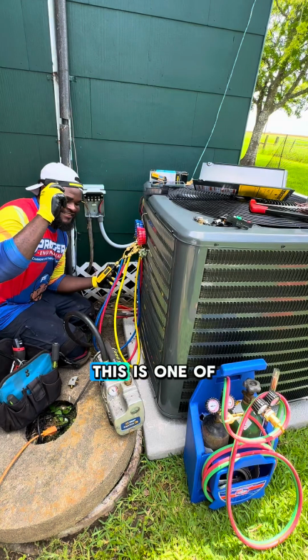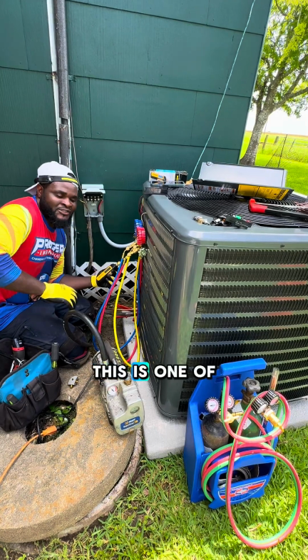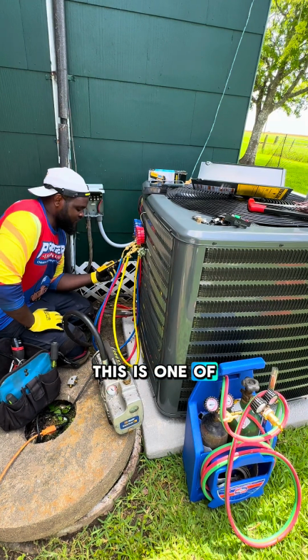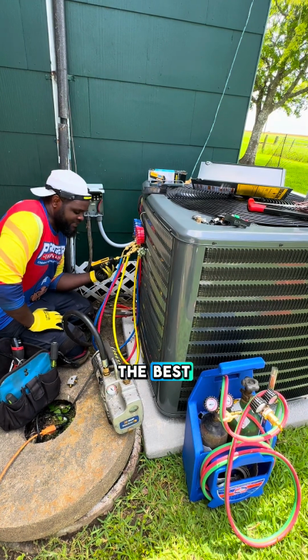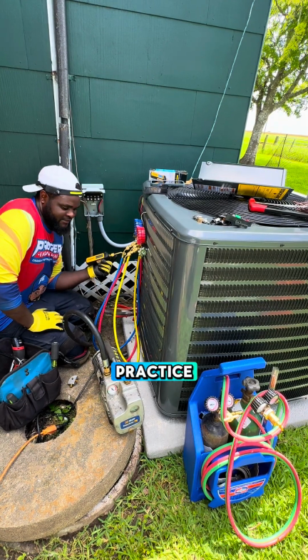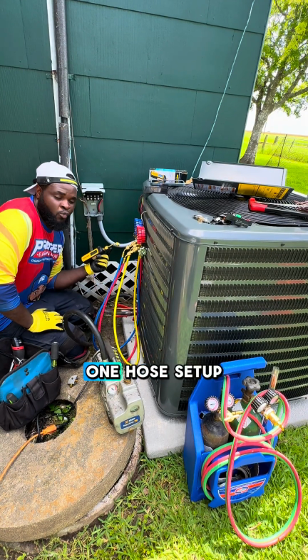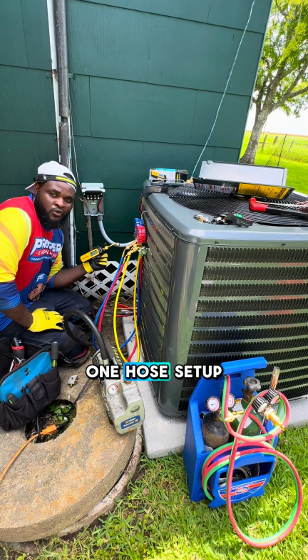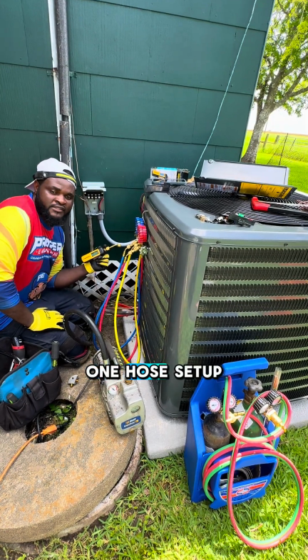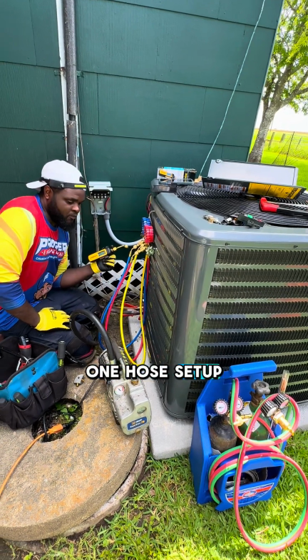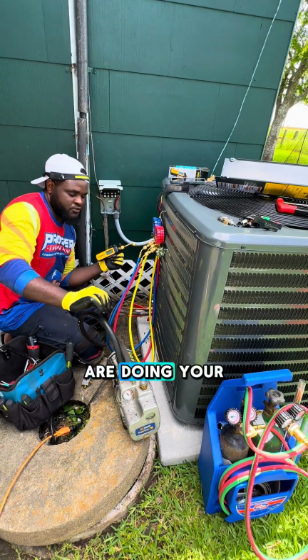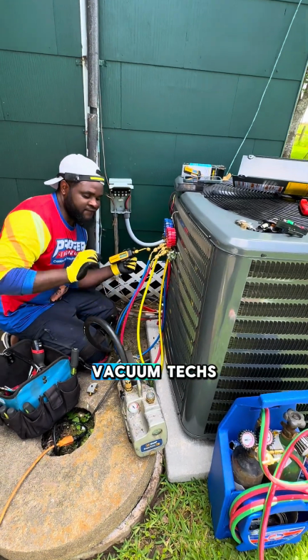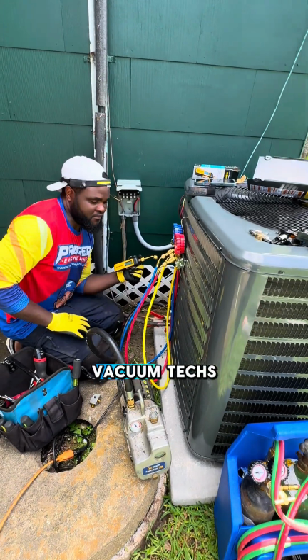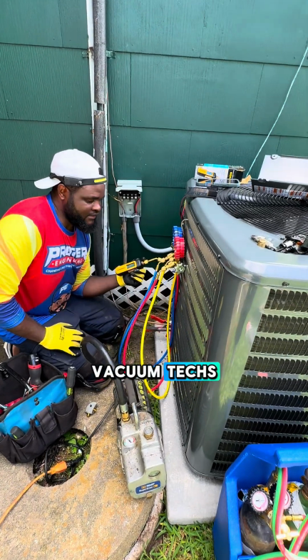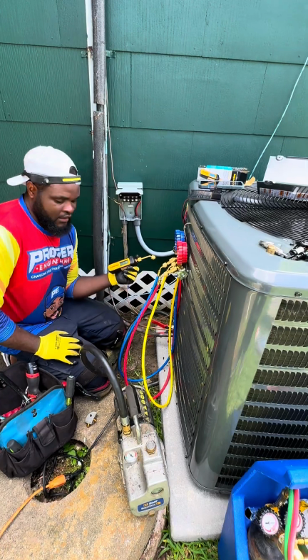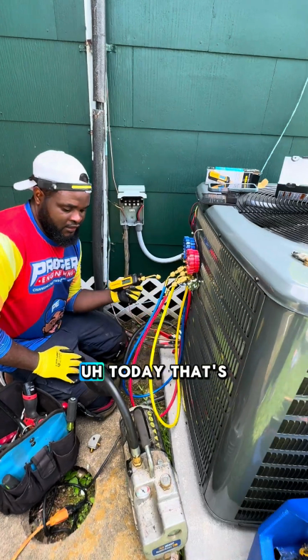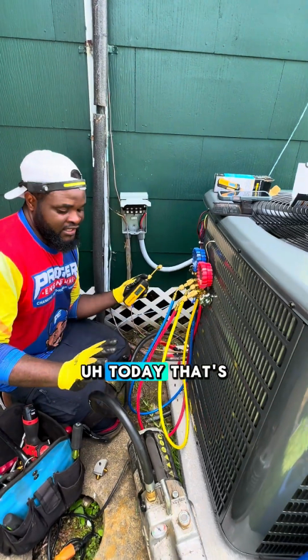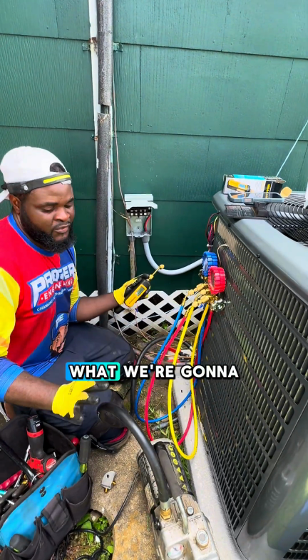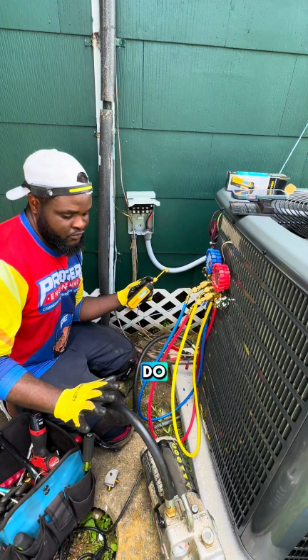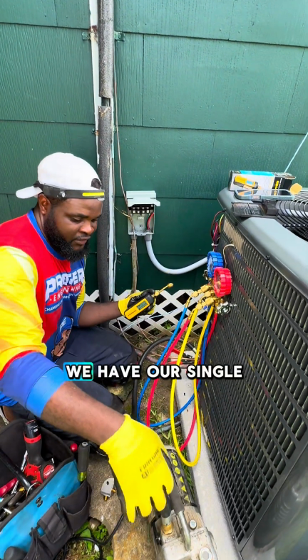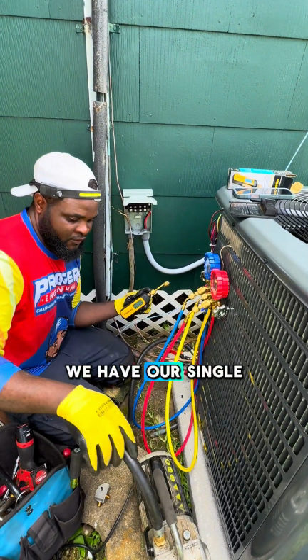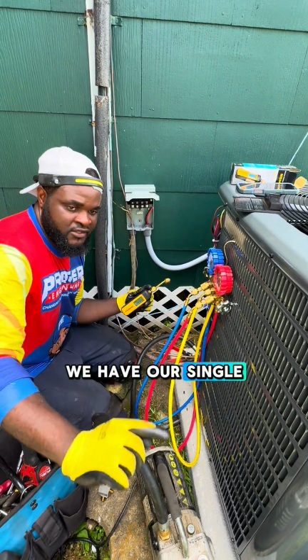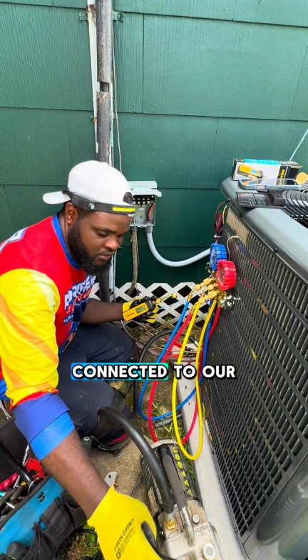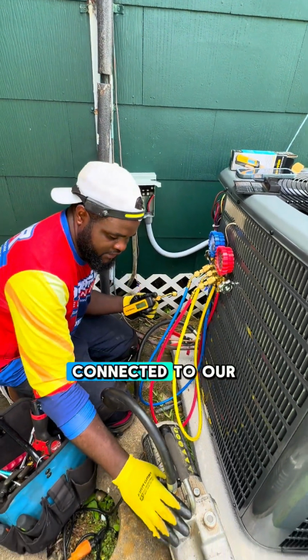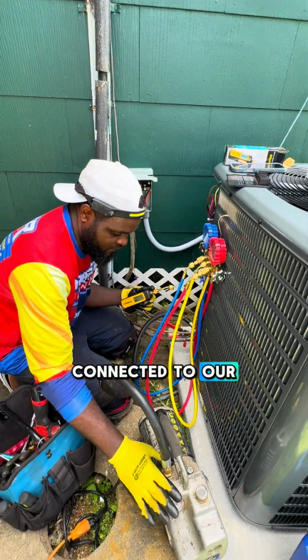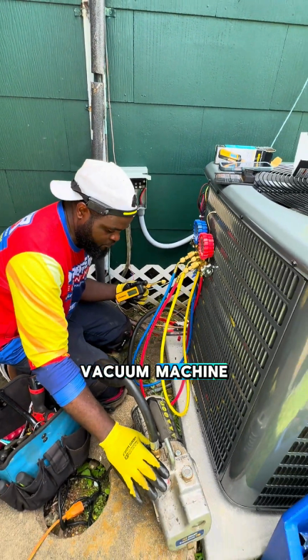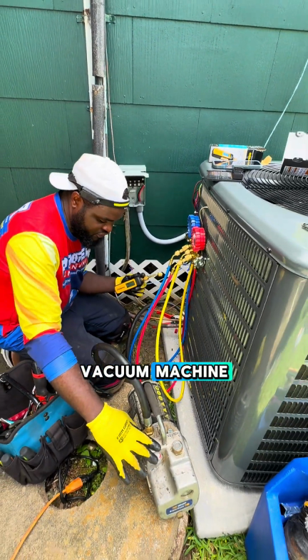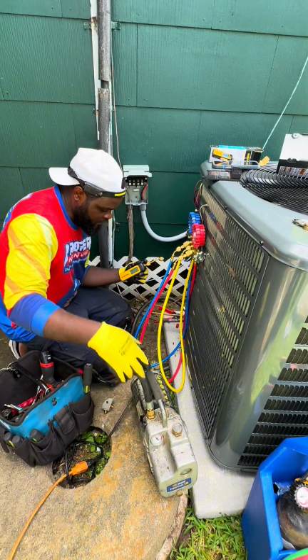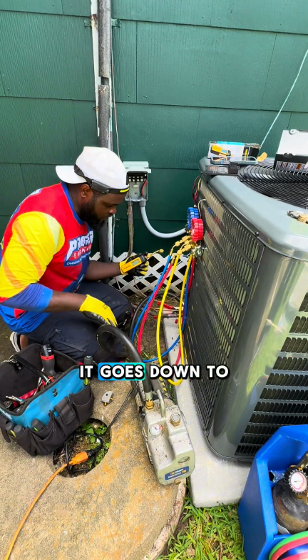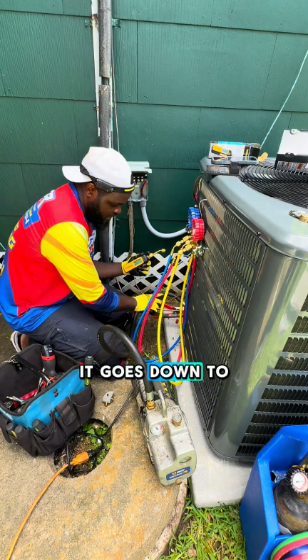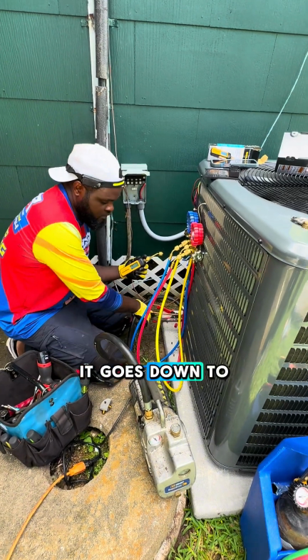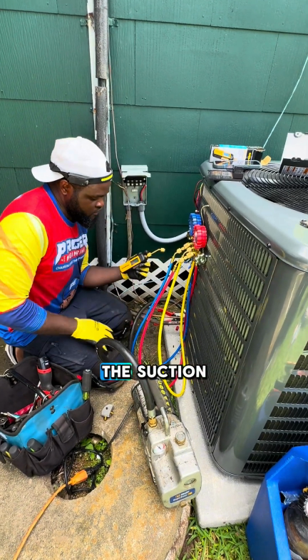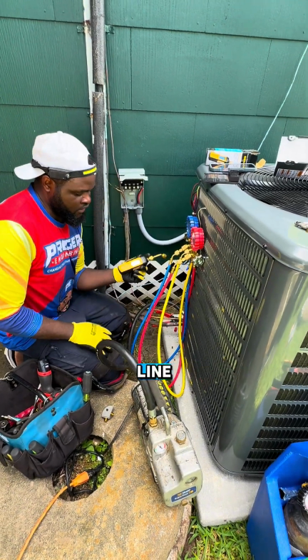This is one of the best practices for a one-hose setup when you are doing your vacuum decks. Today, that's what we're going to do. We have our single hose connected to our vacuum machine, and it goes down to the suction line.